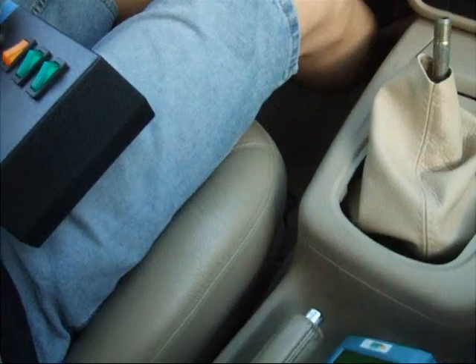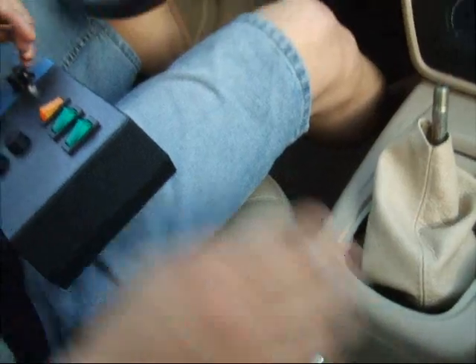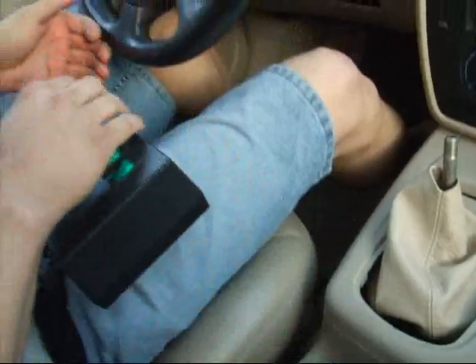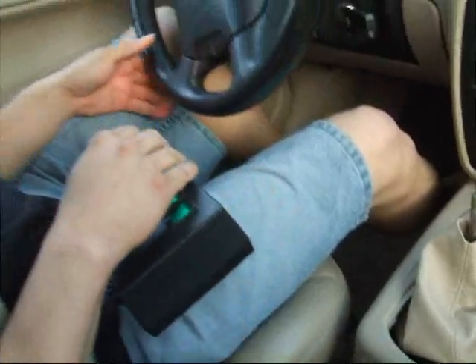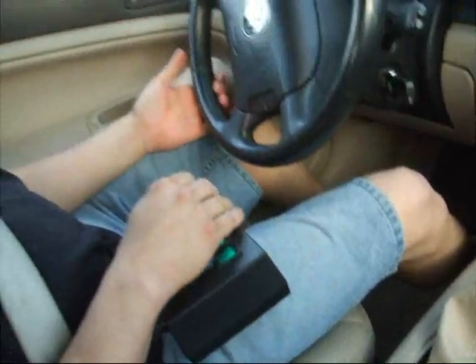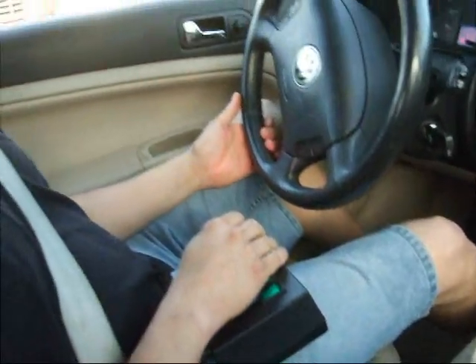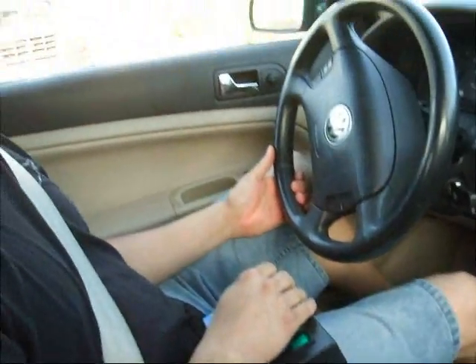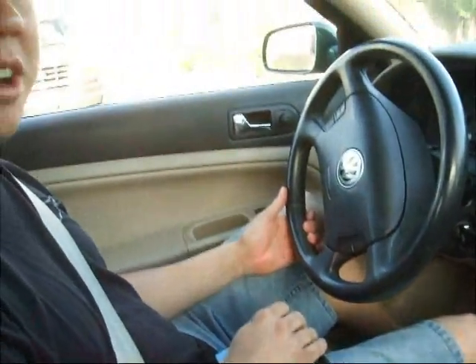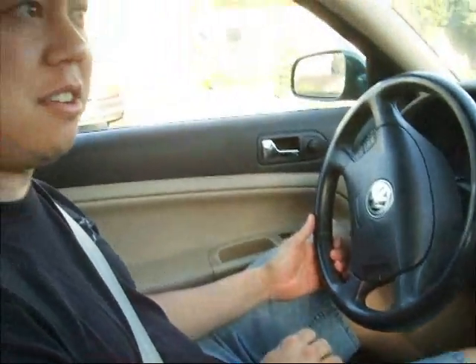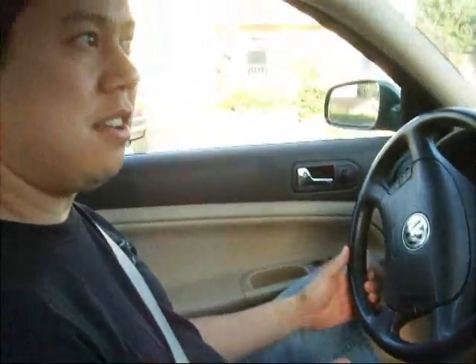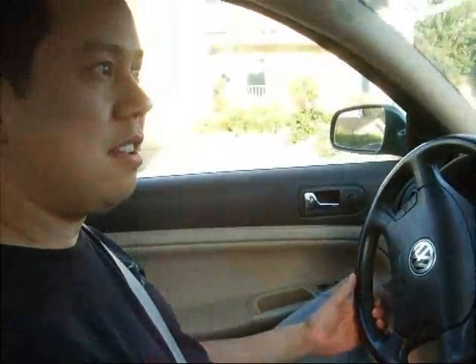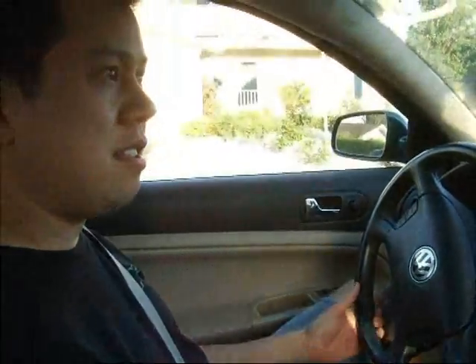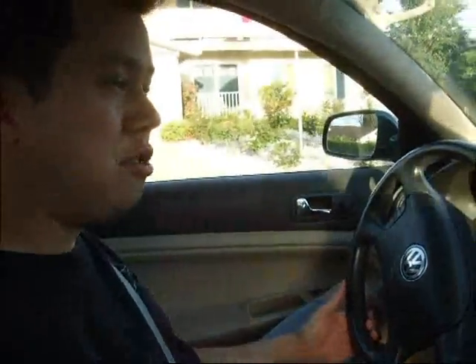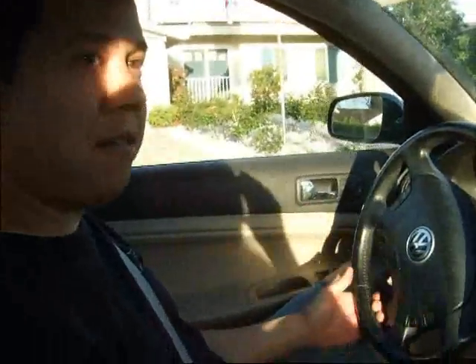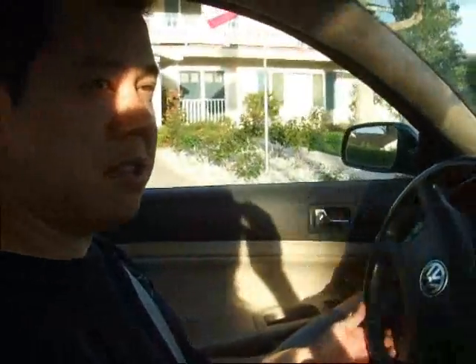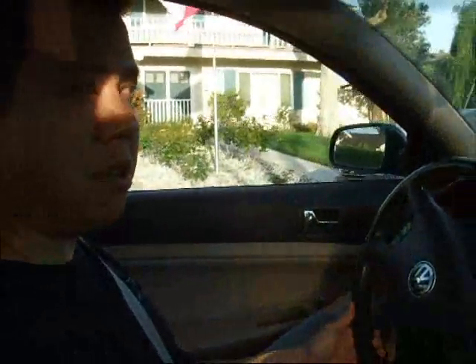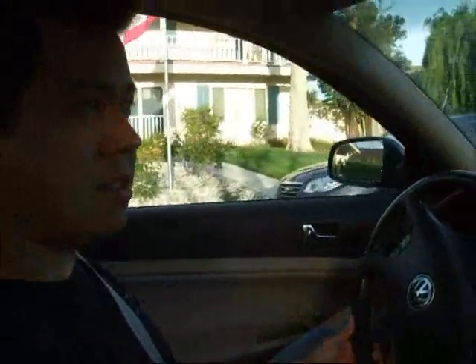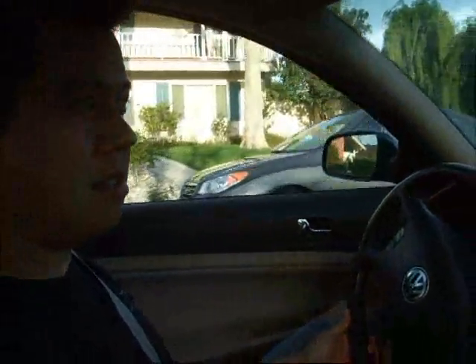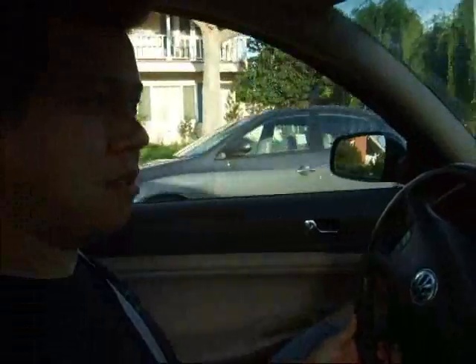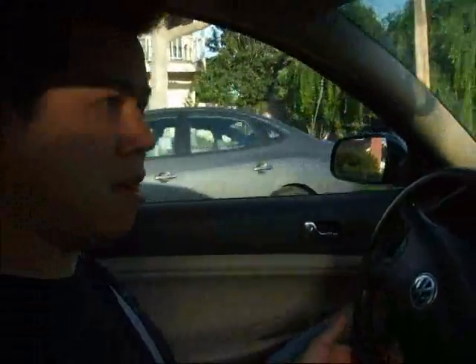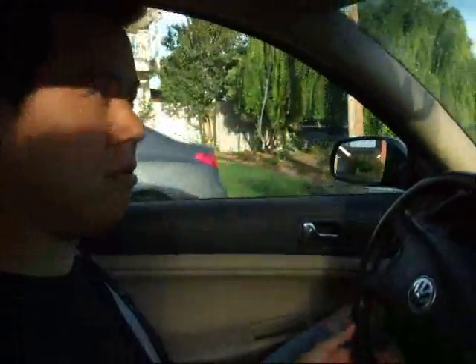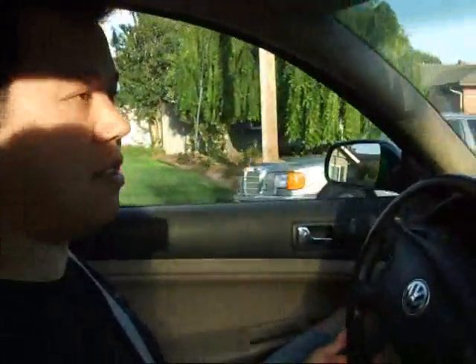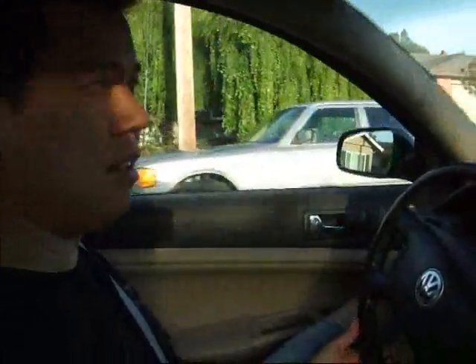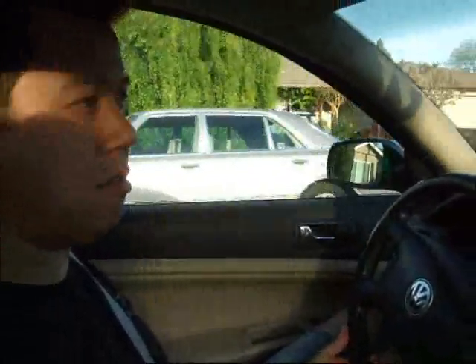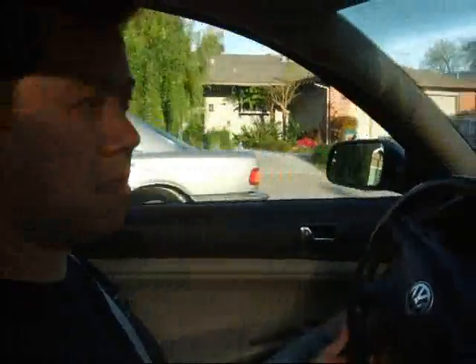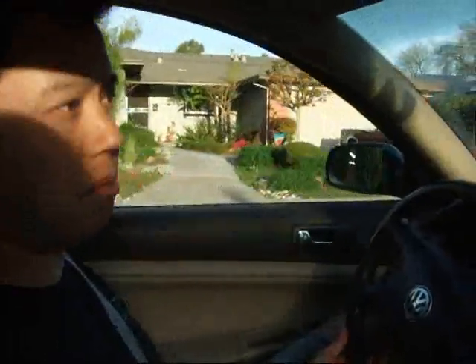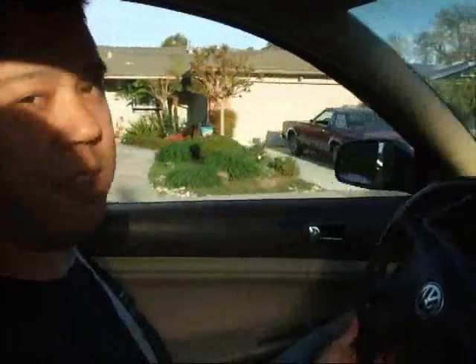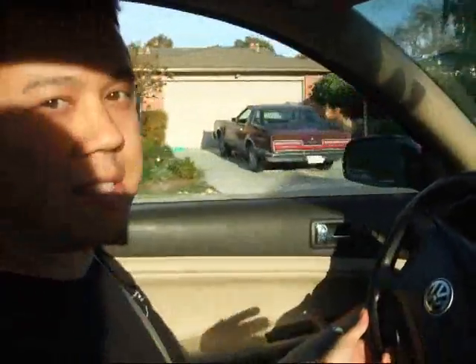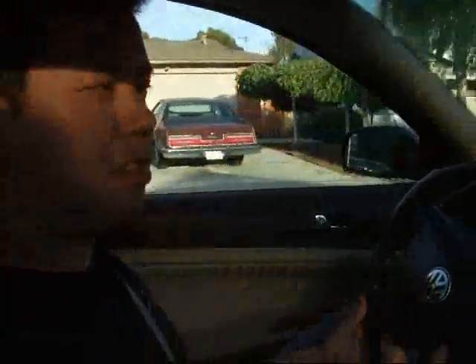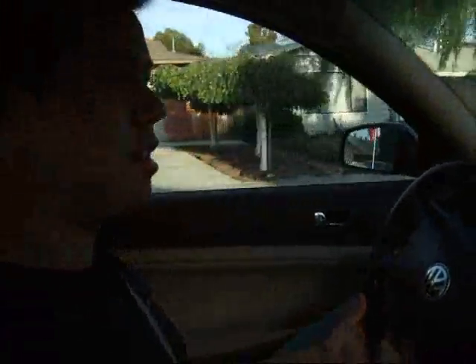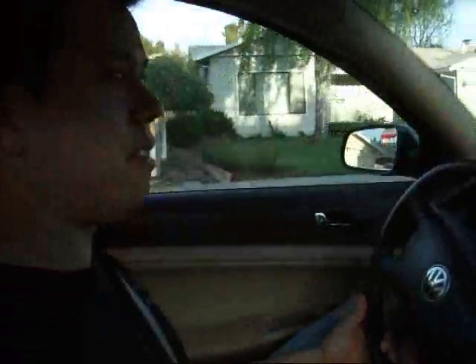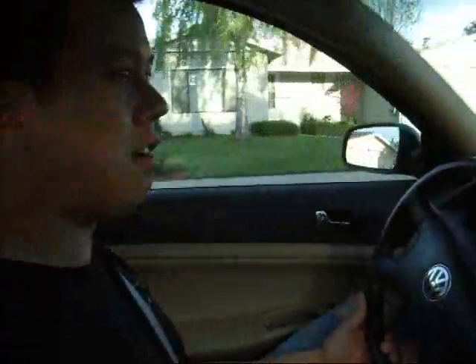I'll just go for a quick drive around the block. The new drive lets me do an S-ramp instead of a linear ramp, so it takes a lot of the jerkiness out of the car.